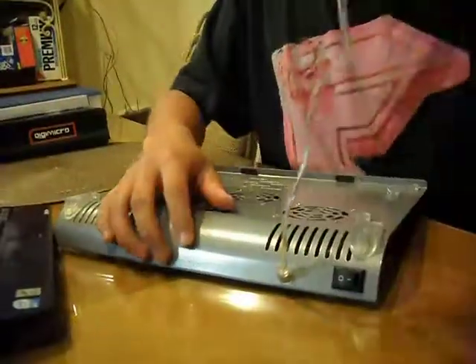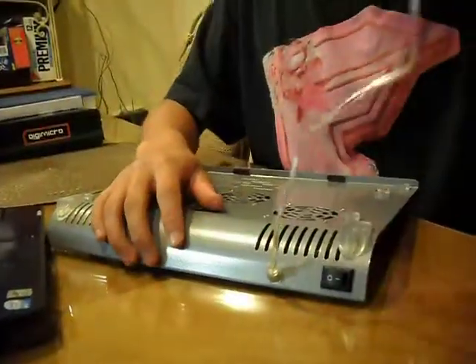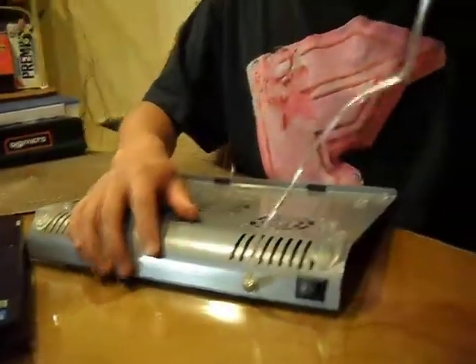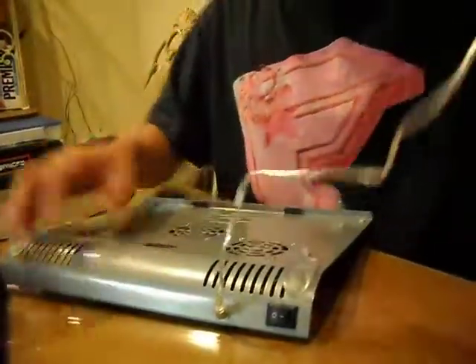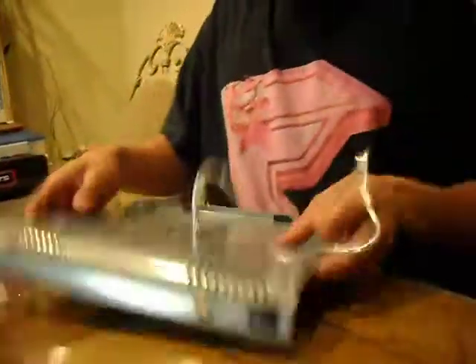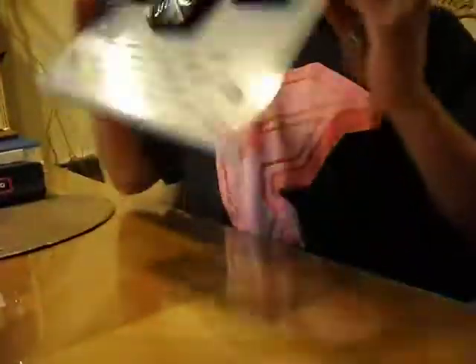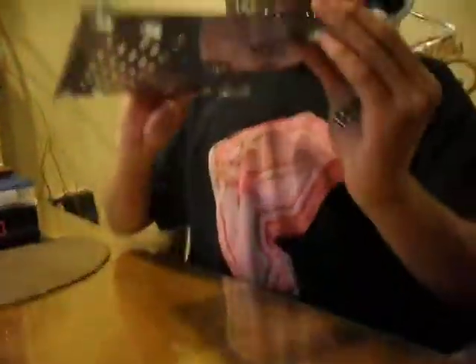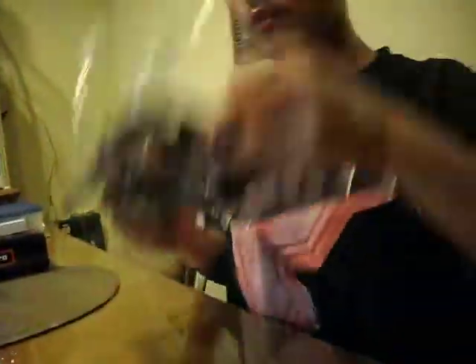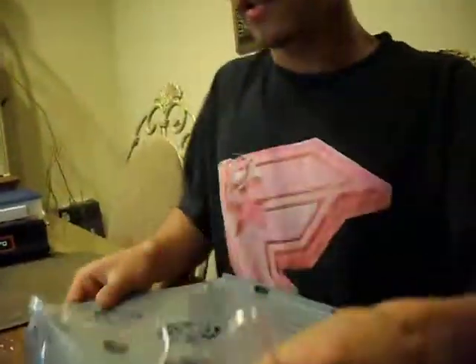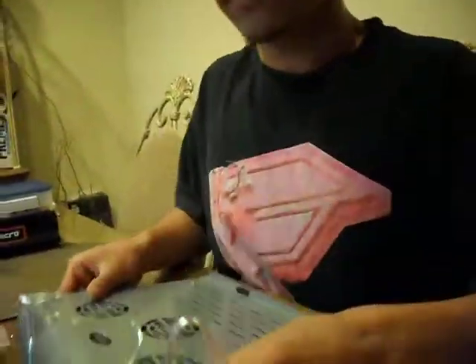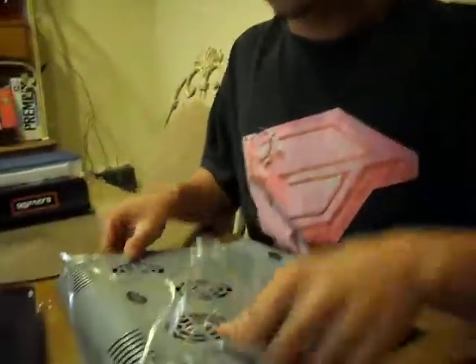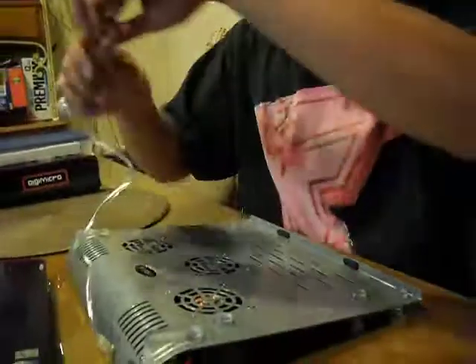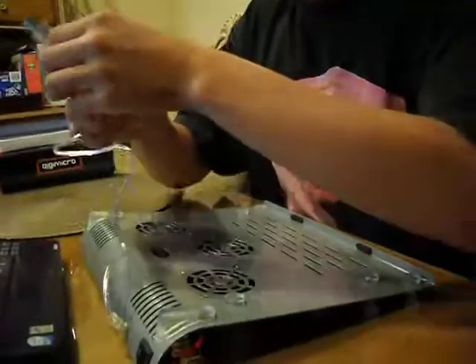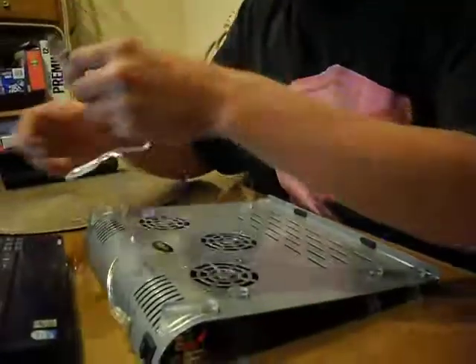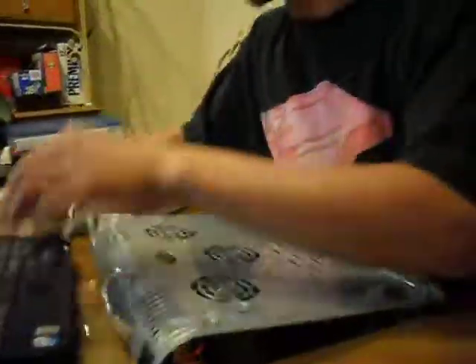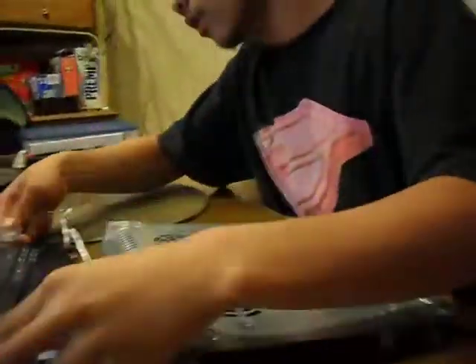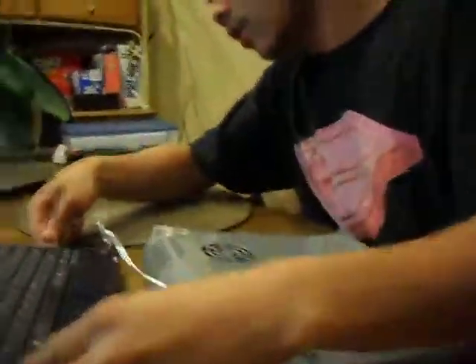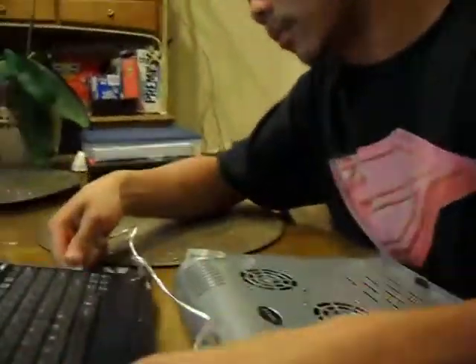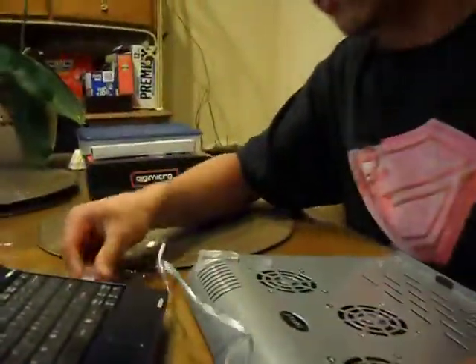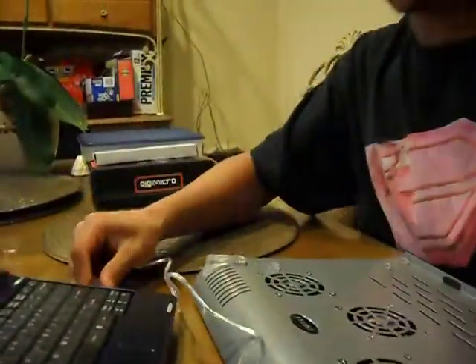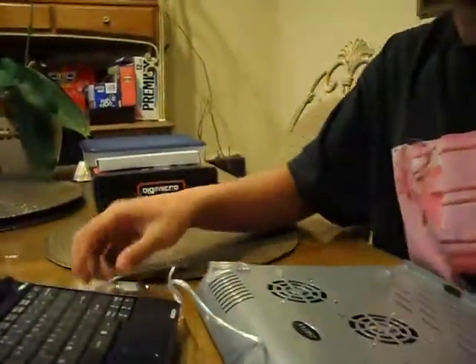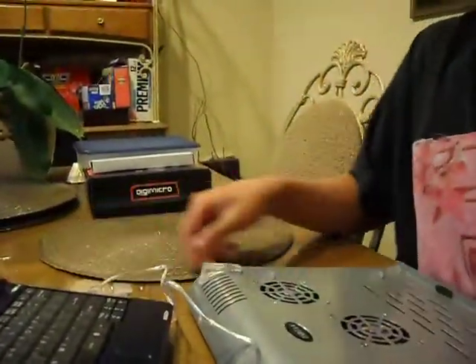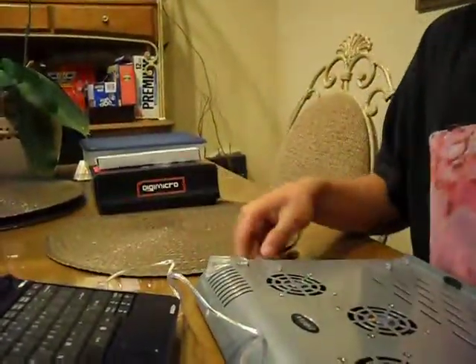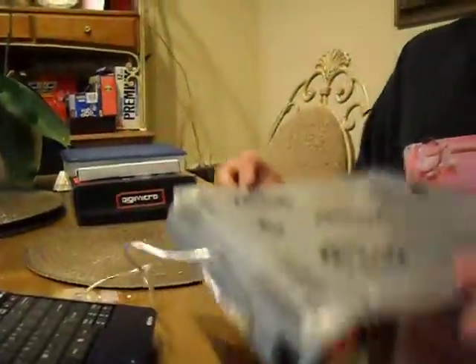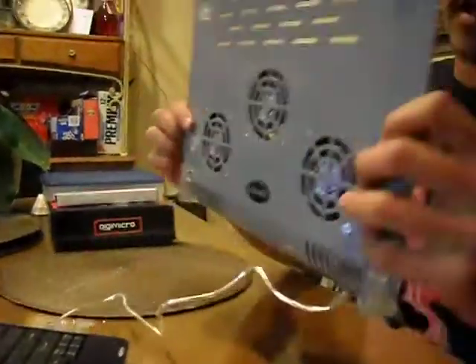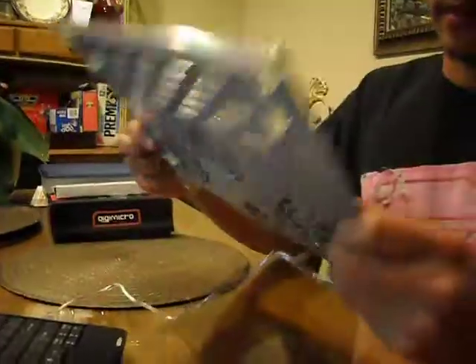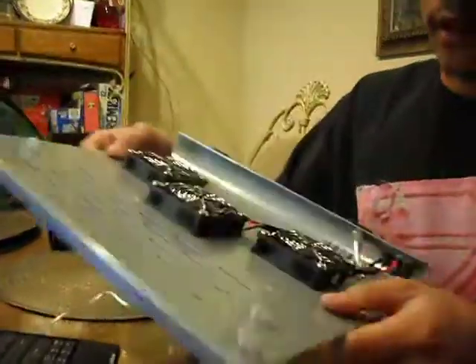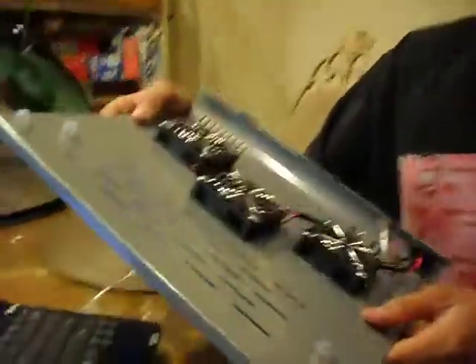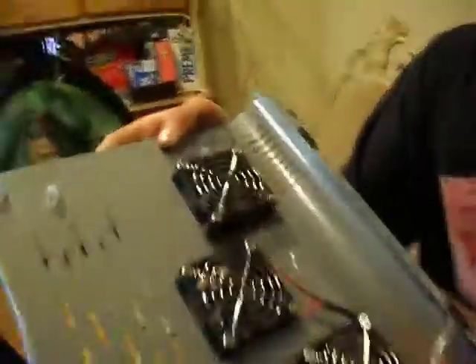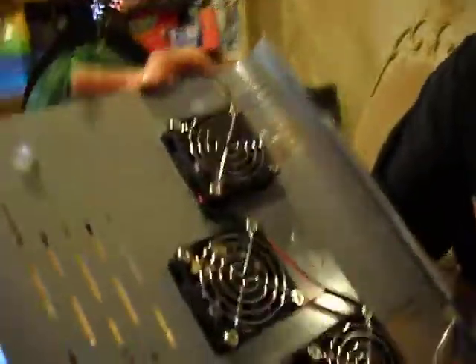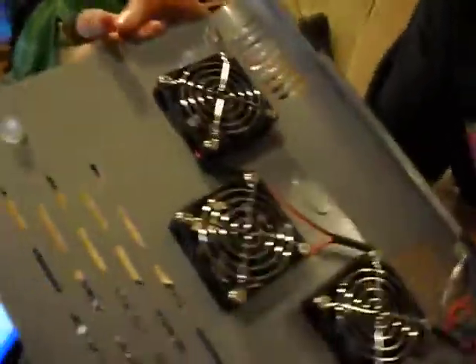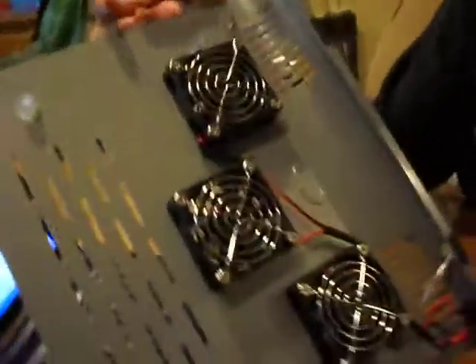So you can take it out, and it runs on USB, so it's pretty cool. I'll just plug it right here into my computer. Well, as you can see, you can check out the fans right here.